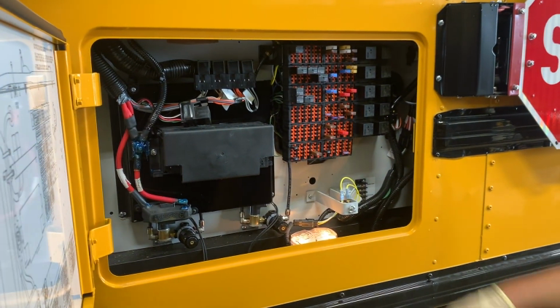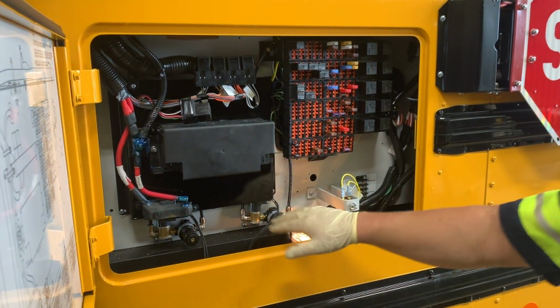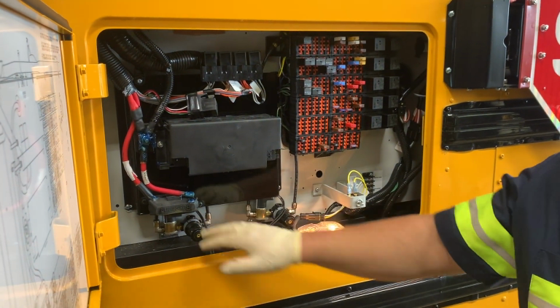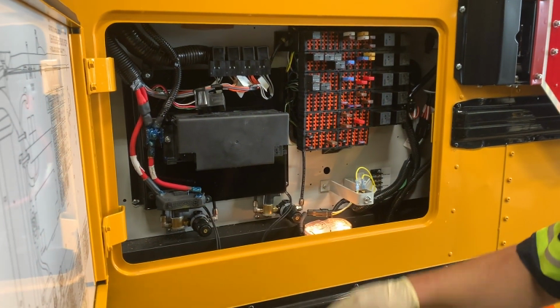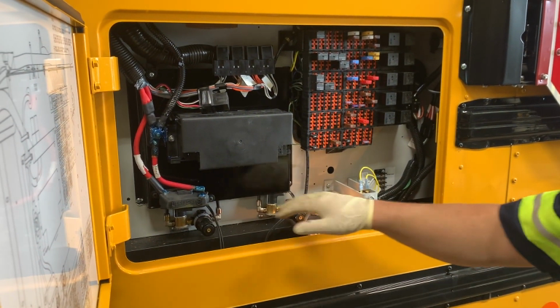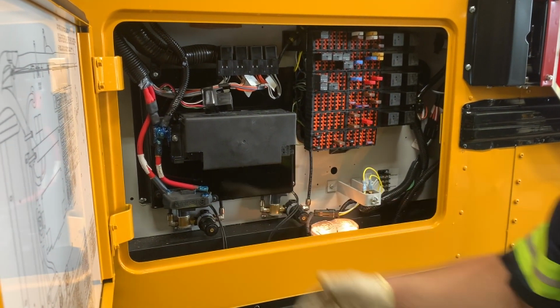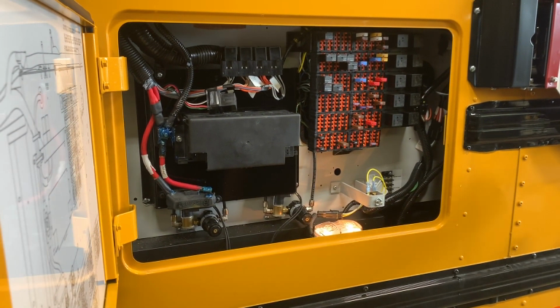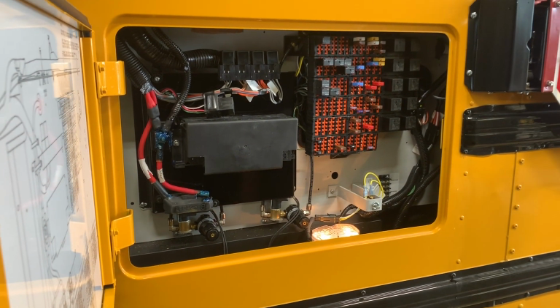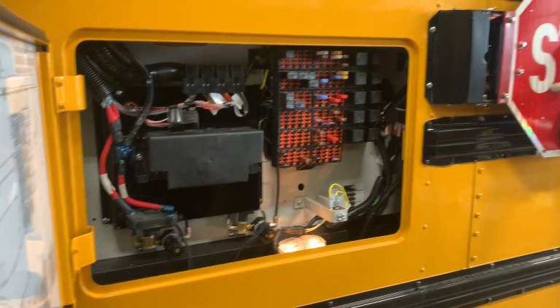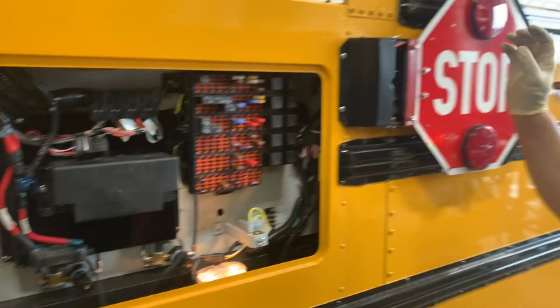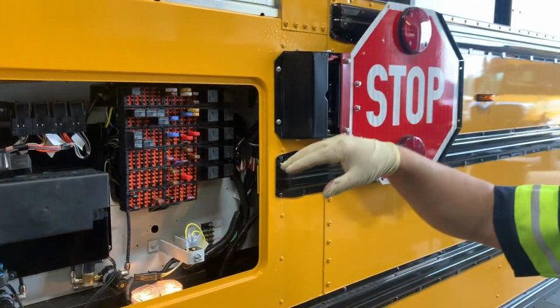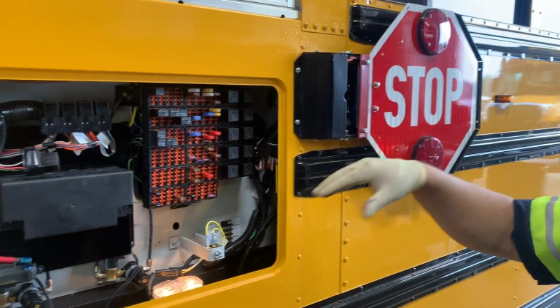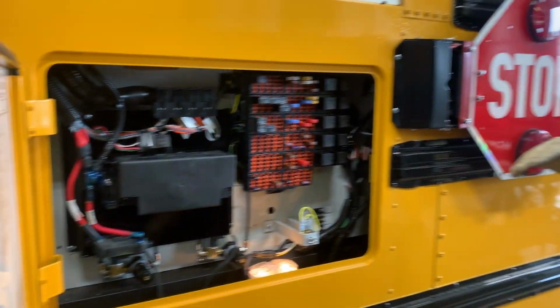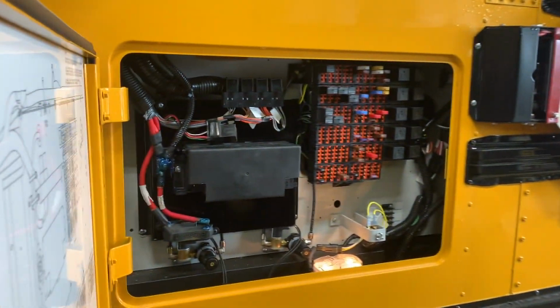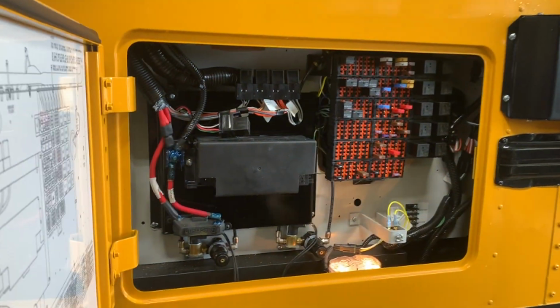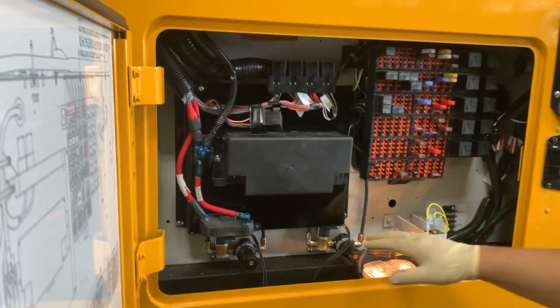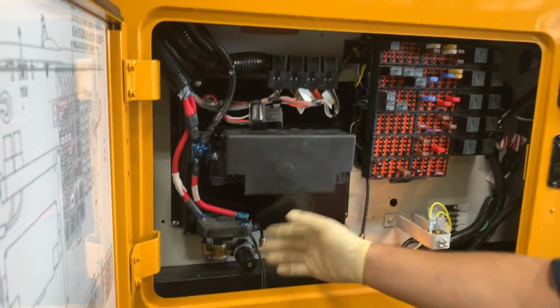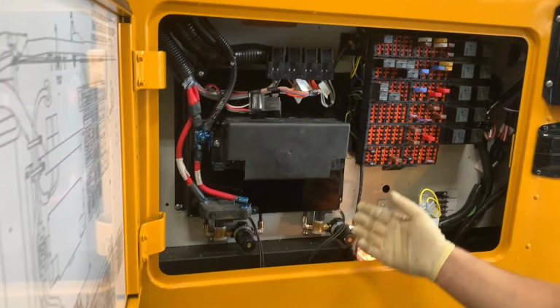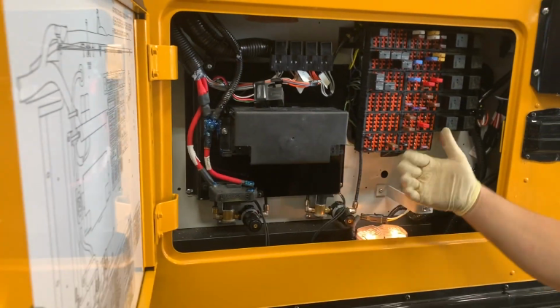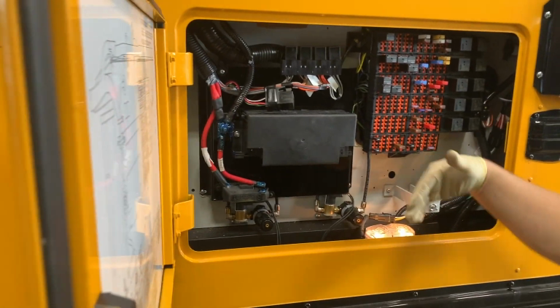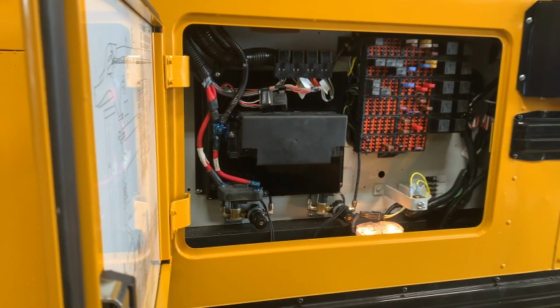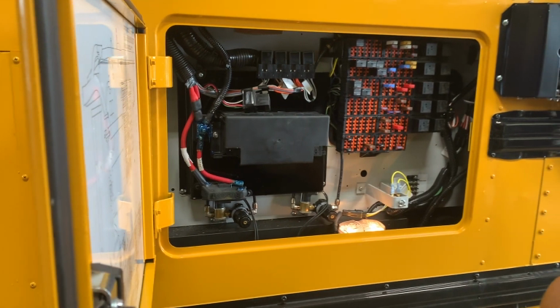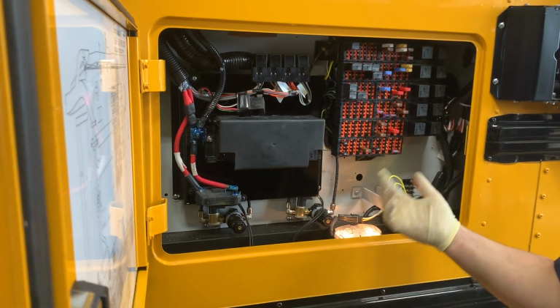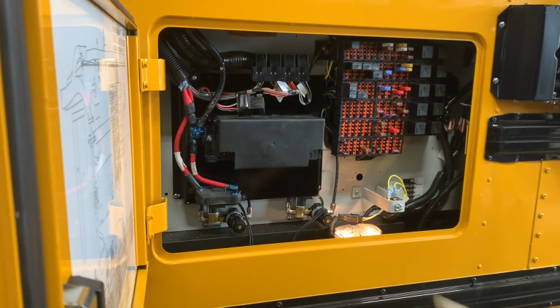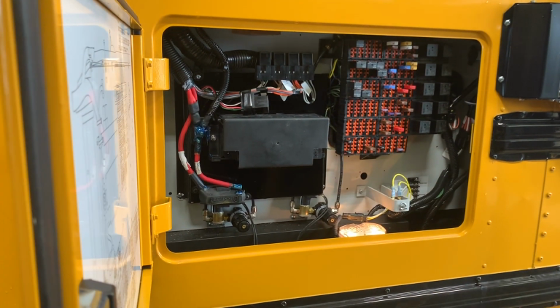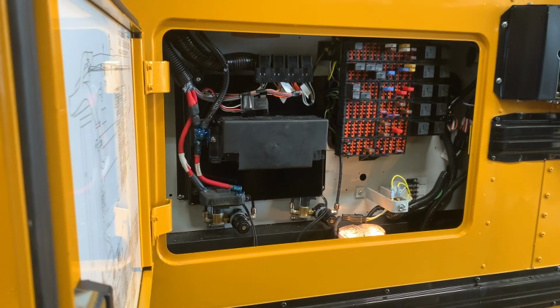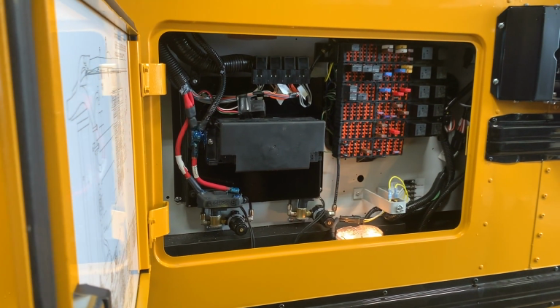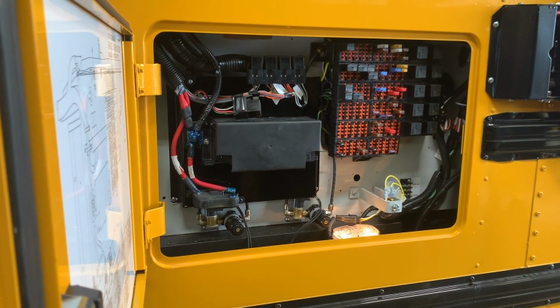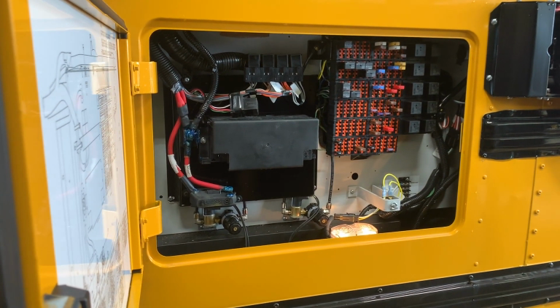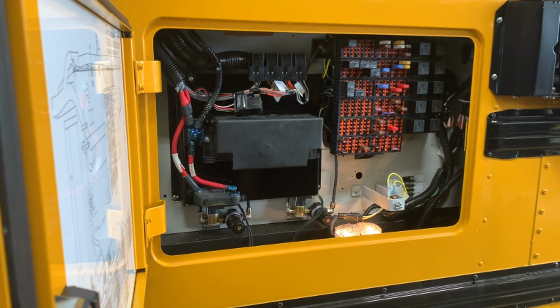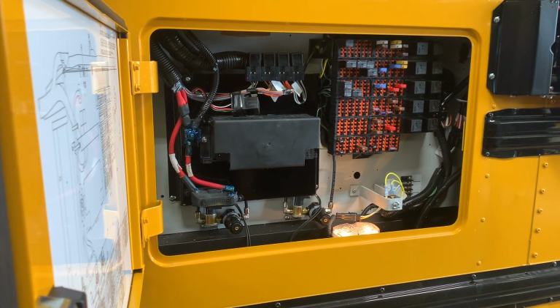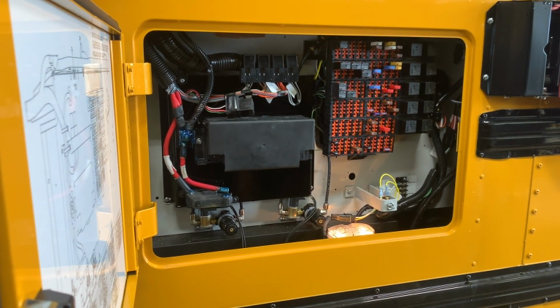And then you've got your air pressure regulator. Each one of these would be your stop arm and your crossing gate. So you can actually just do fine-tune adjustments to get them to open faster or quicker.